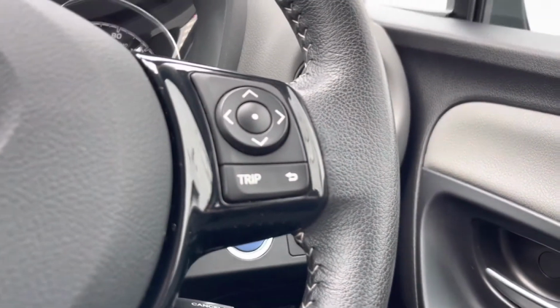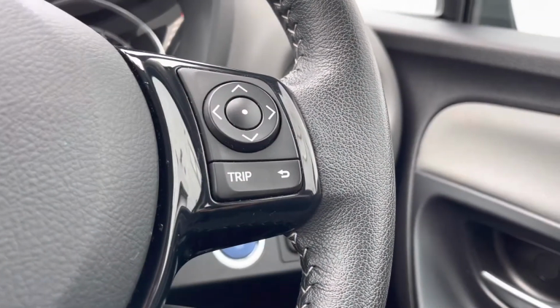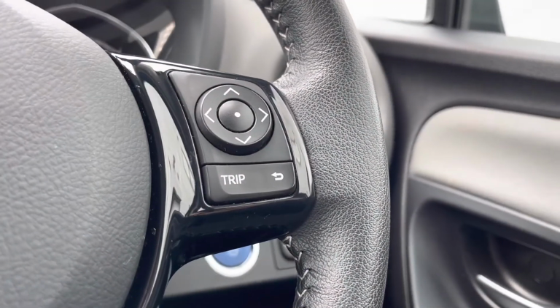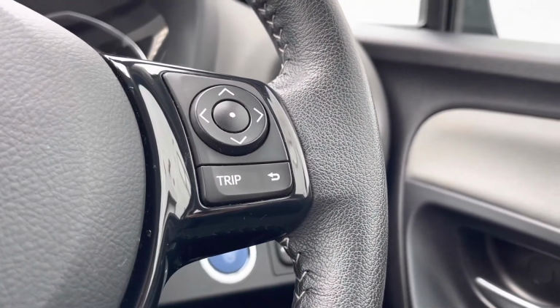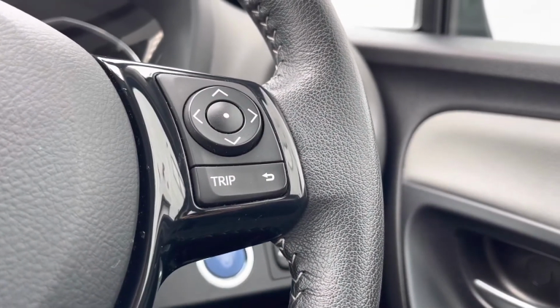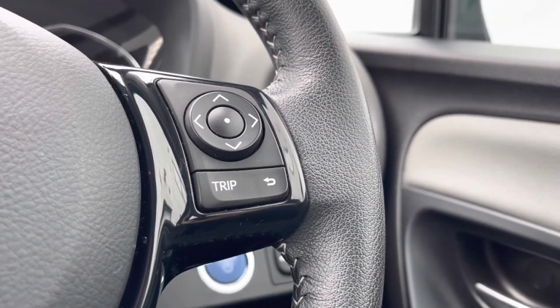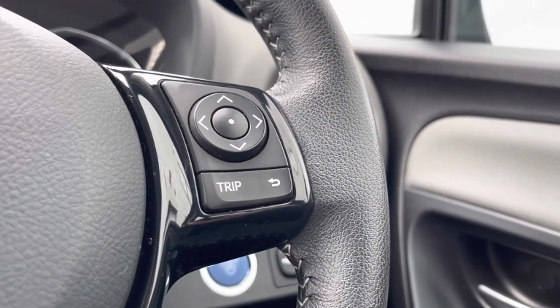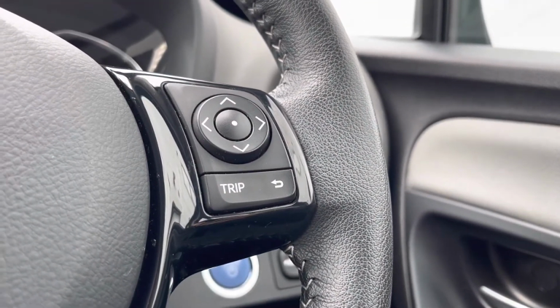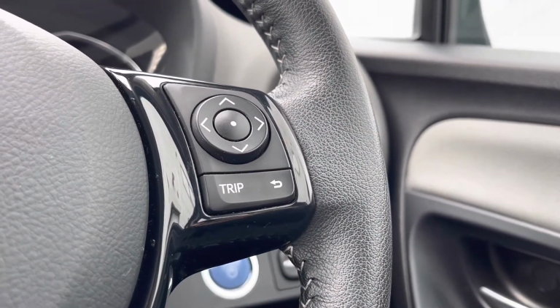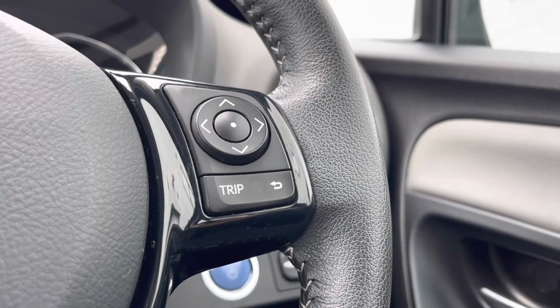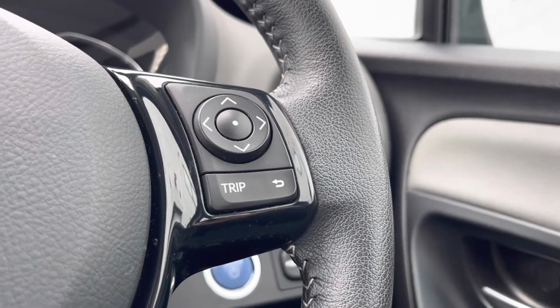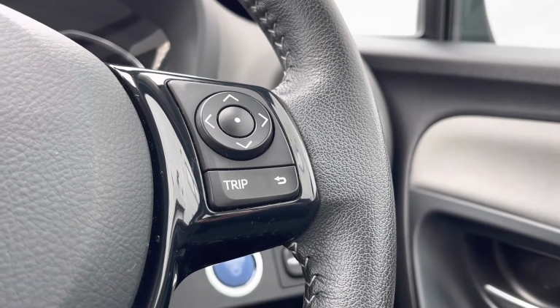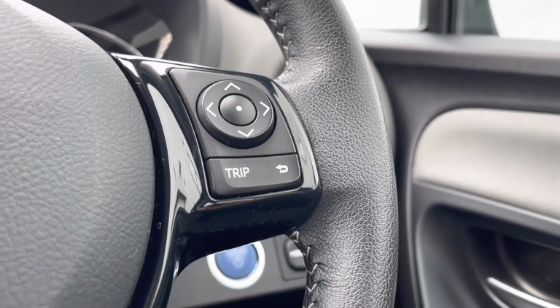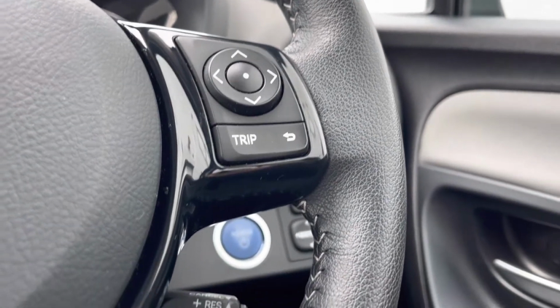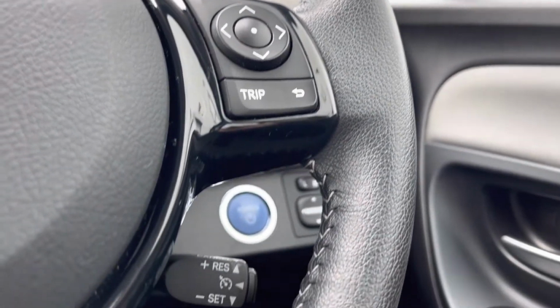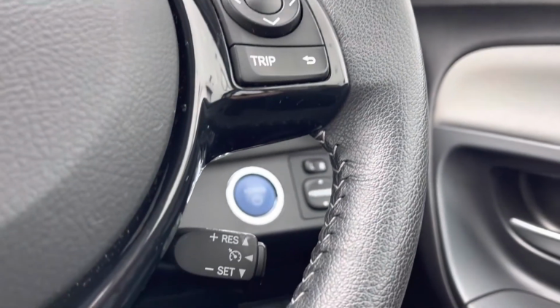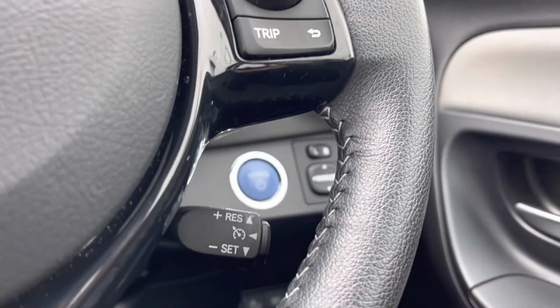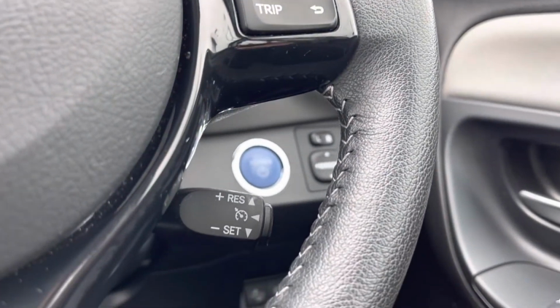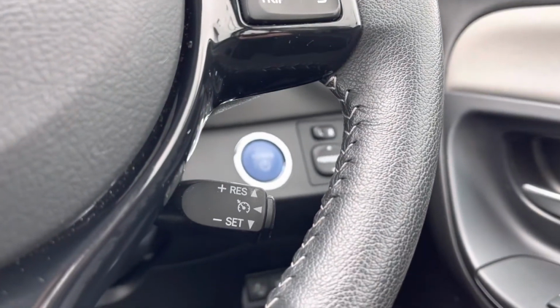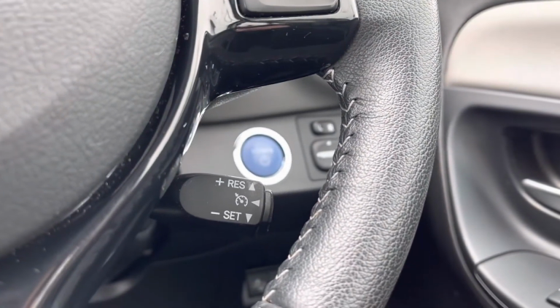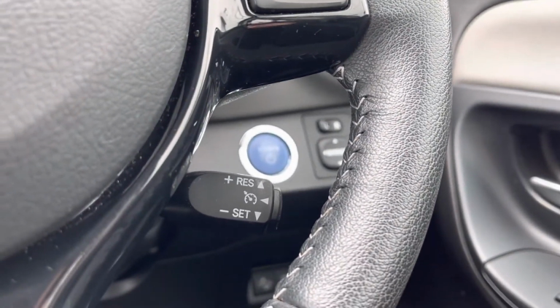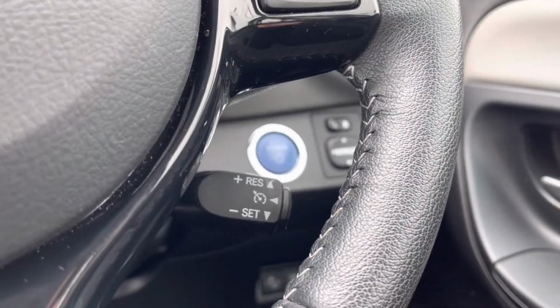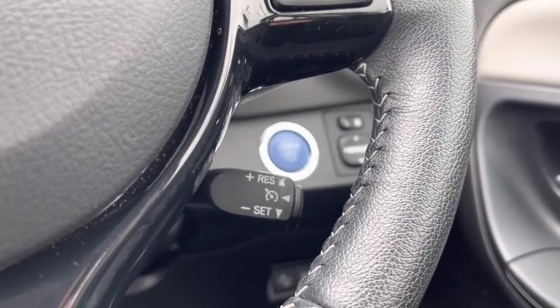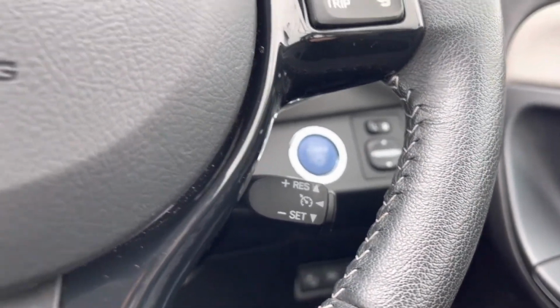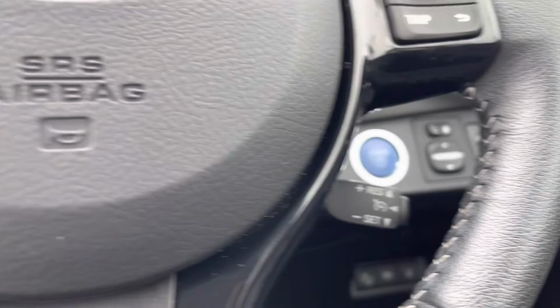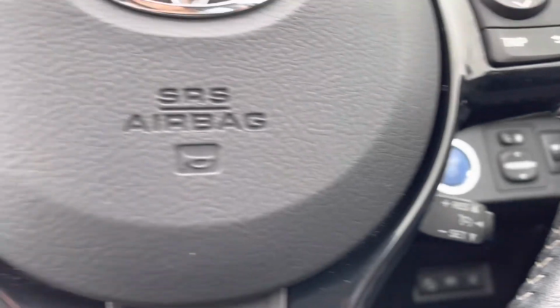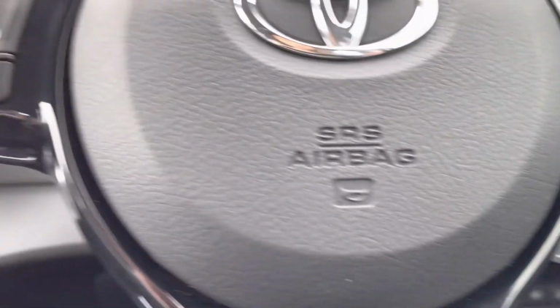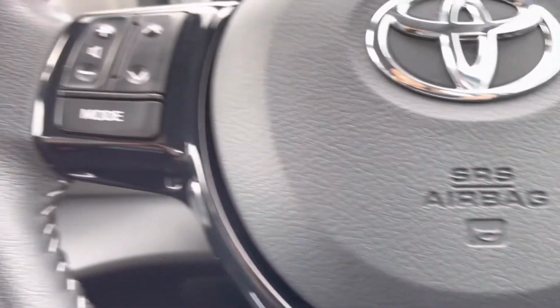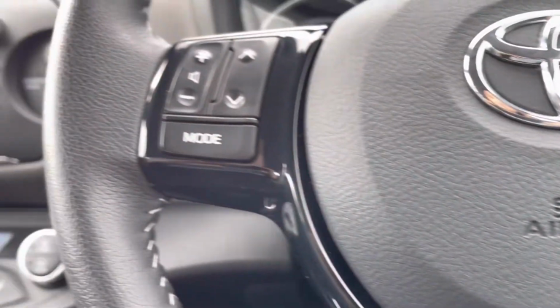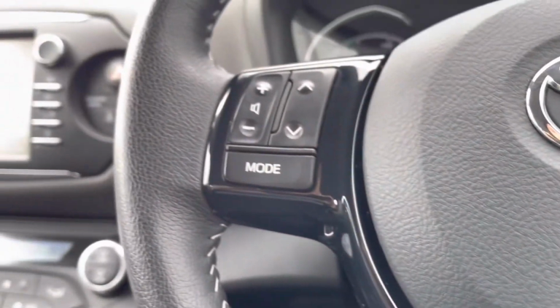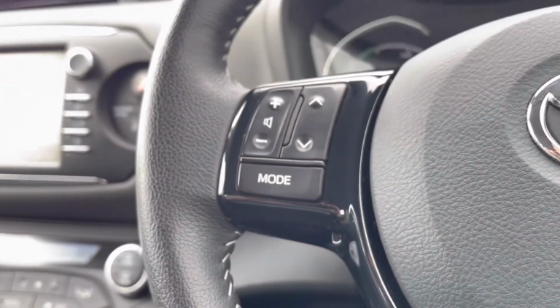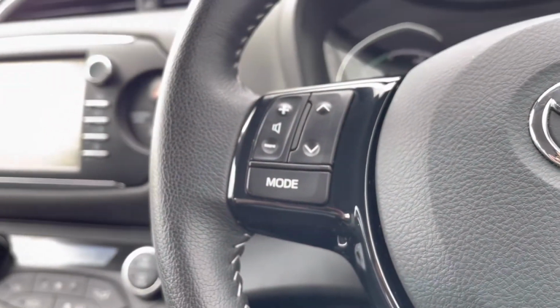You do have your controls on the right hand side of your steering wheel to navigate around your cockpit screen, along with your cruise control paddle located just behind there.